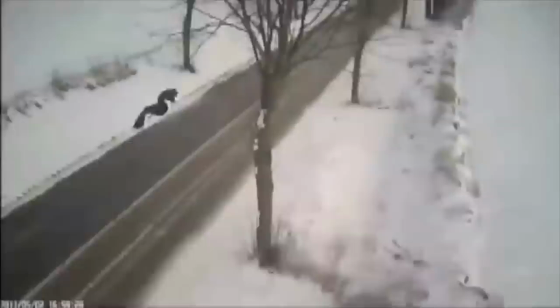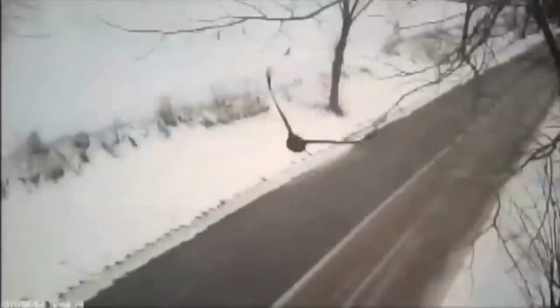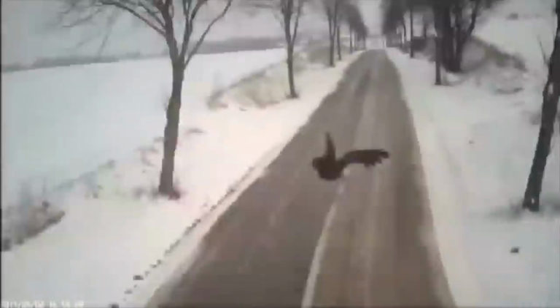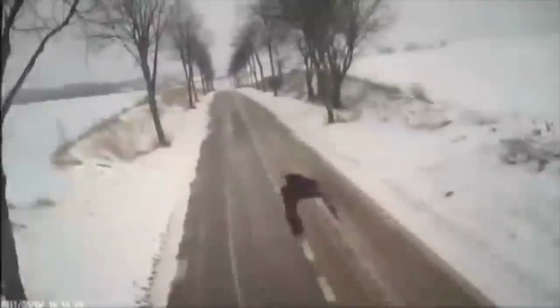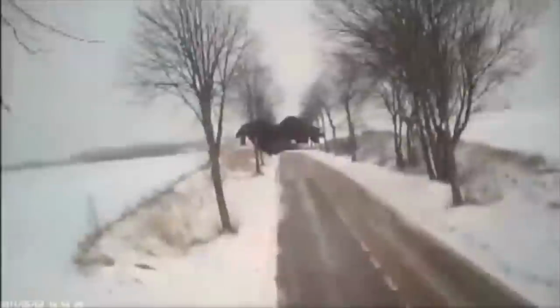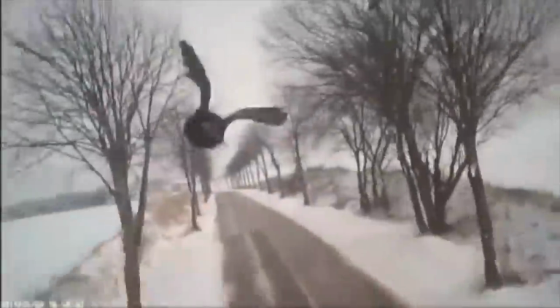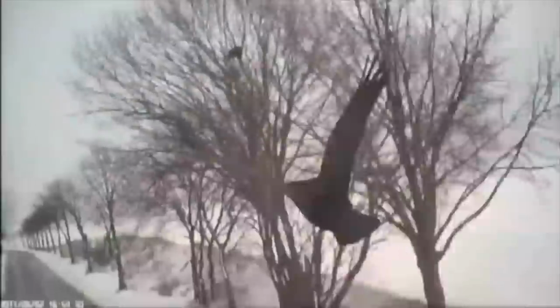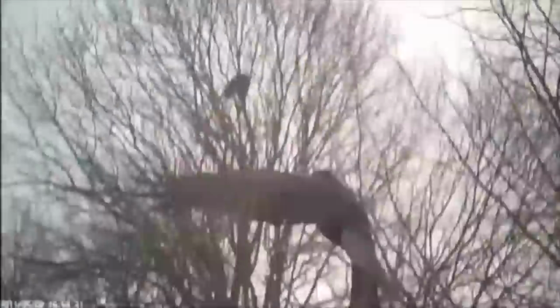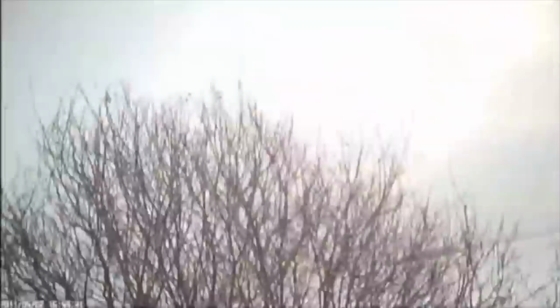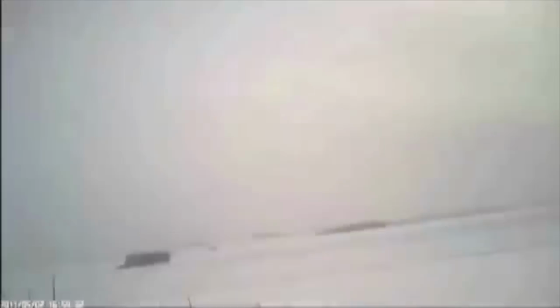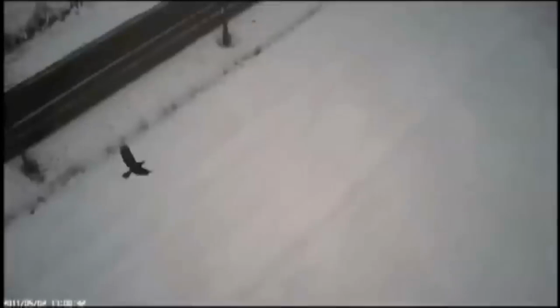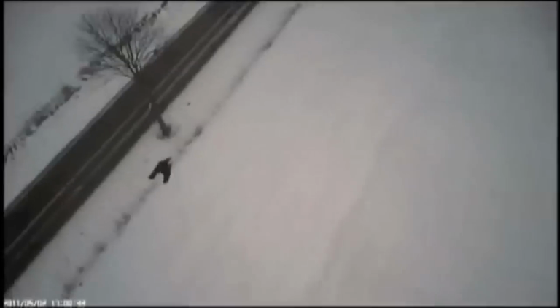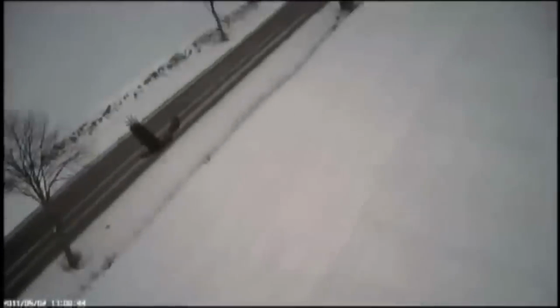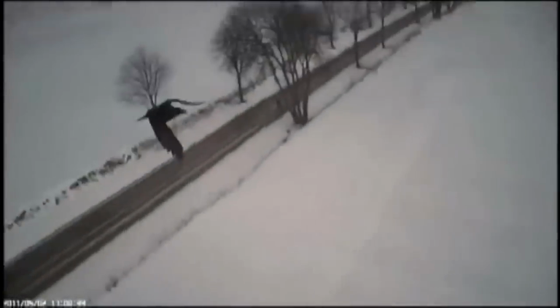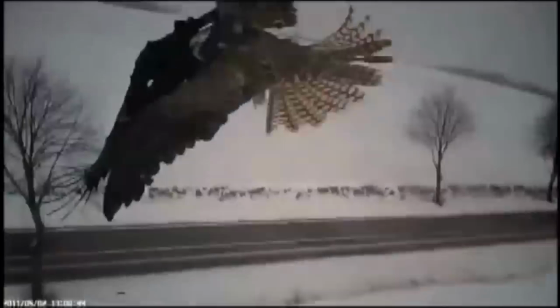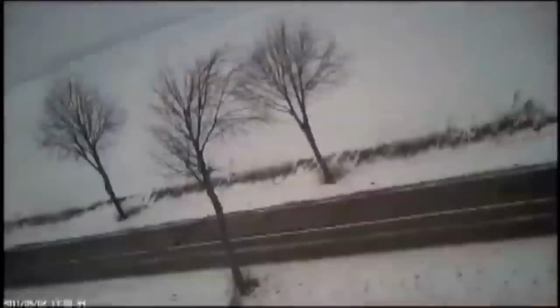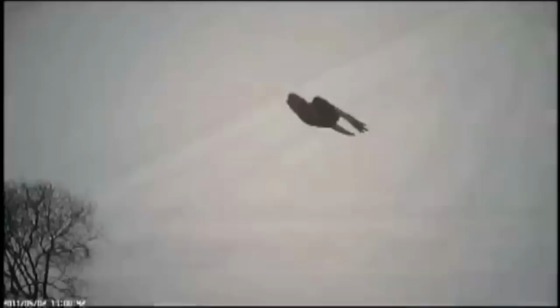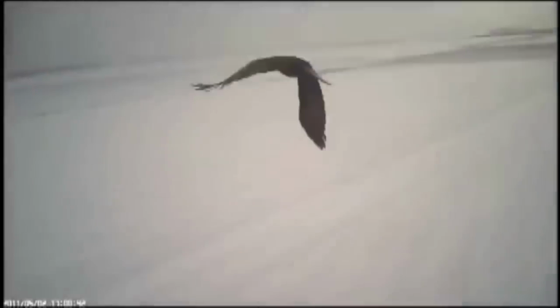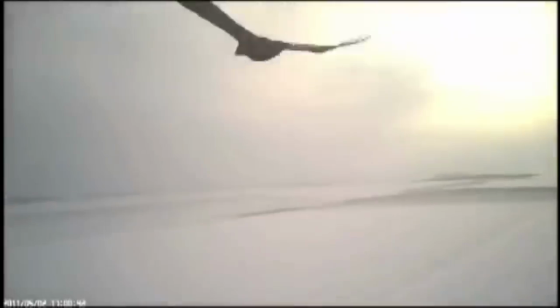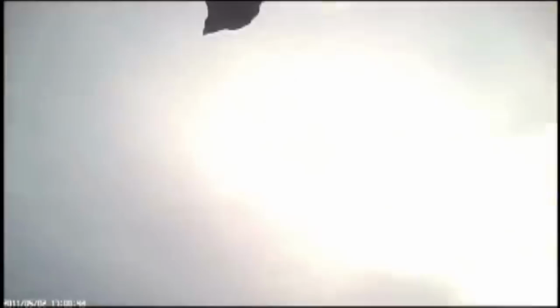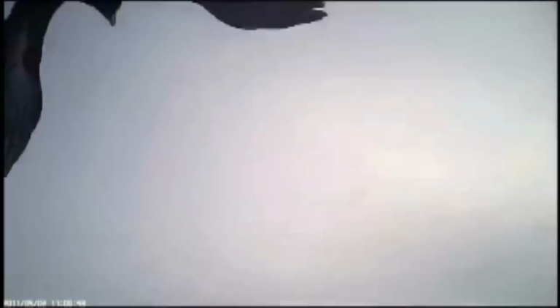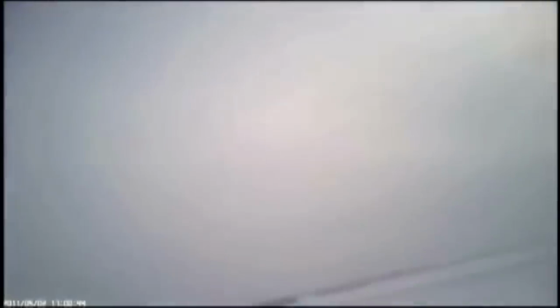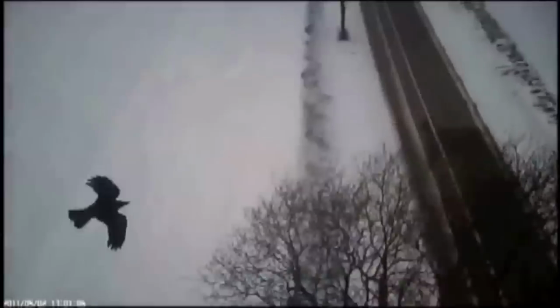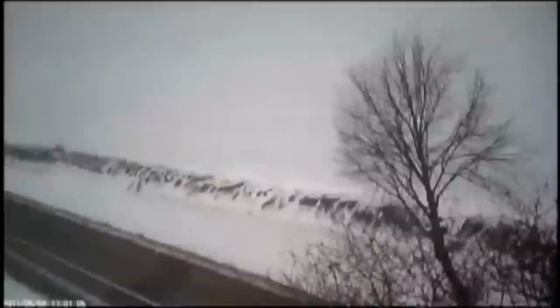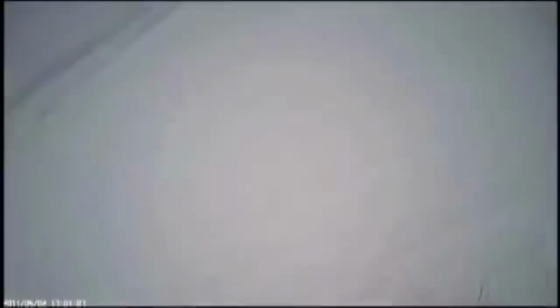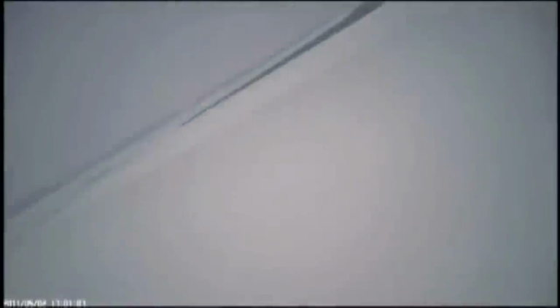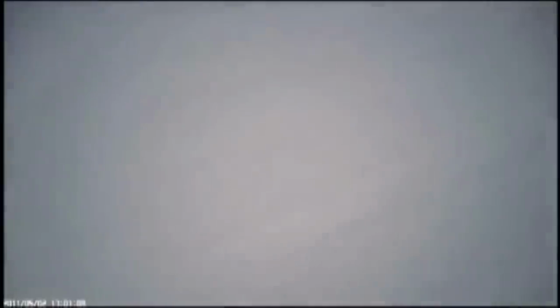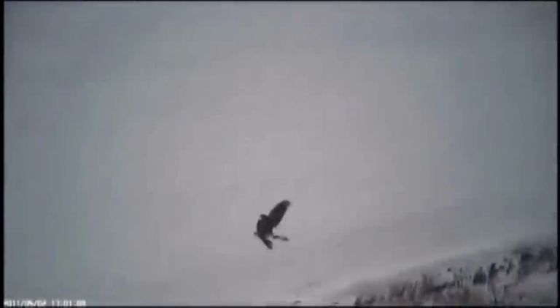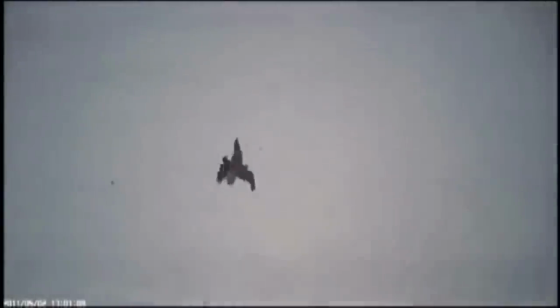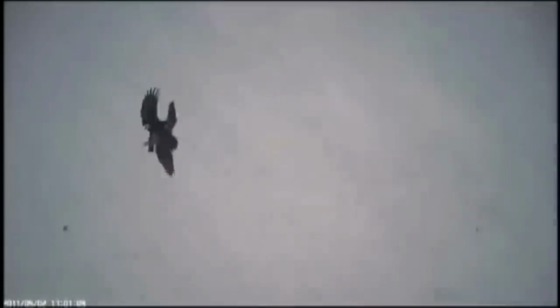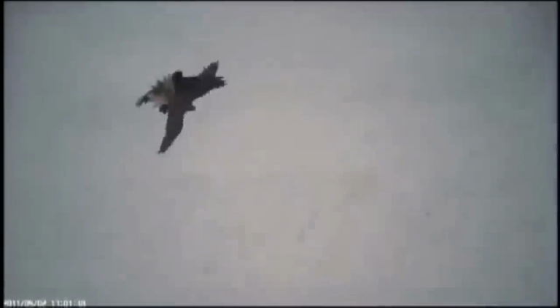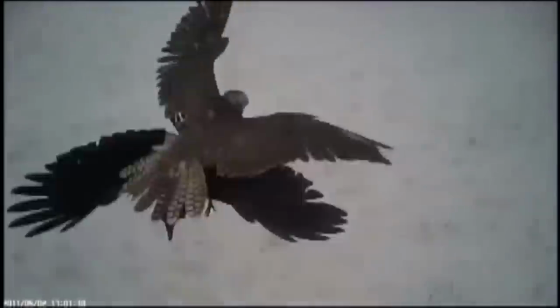The most fascinating footage comes when two hawks zero in on a lone crow, making attack pass after pass on the crow, who then makes desperate escape after desperate escape, until the falcon cam gives us an up-close view of its wingman taking the crow down.